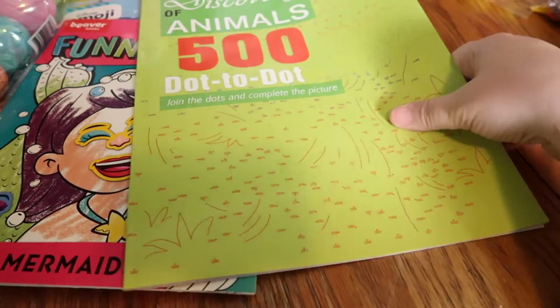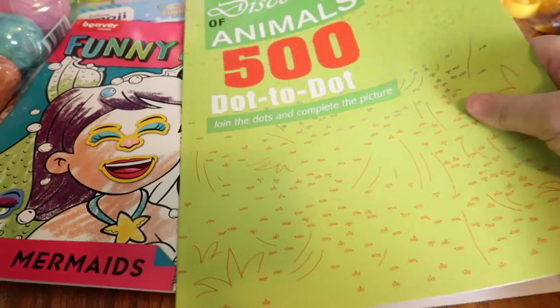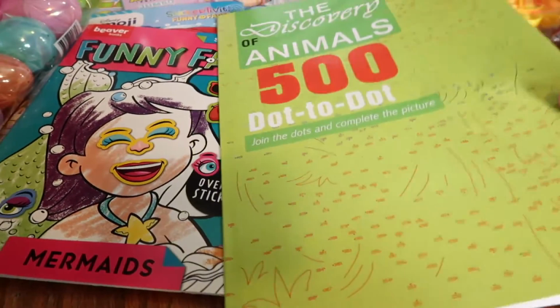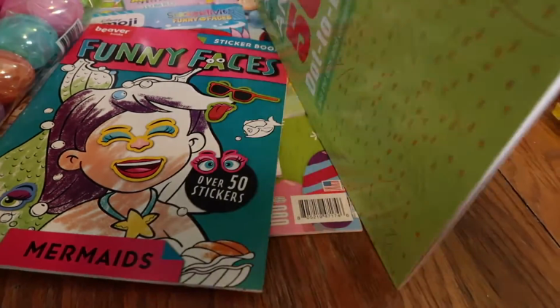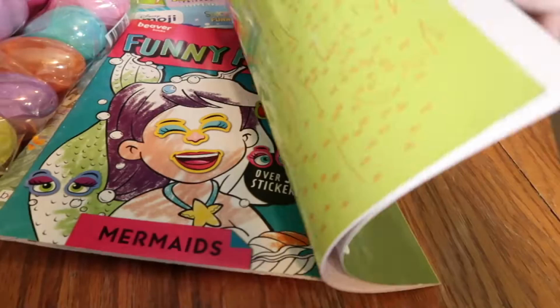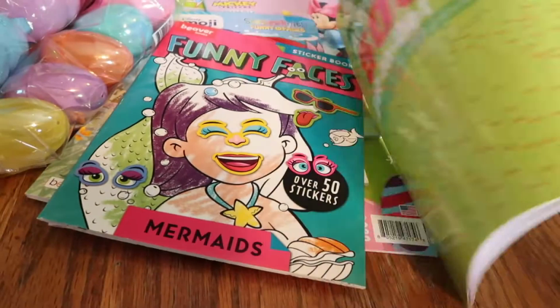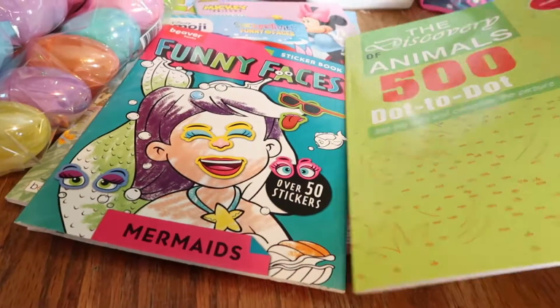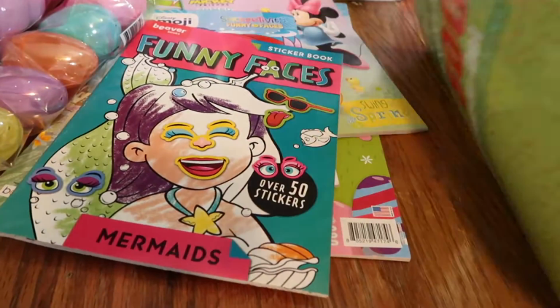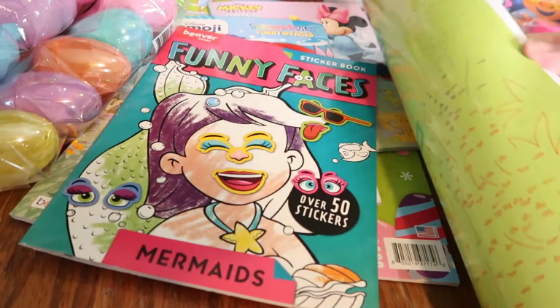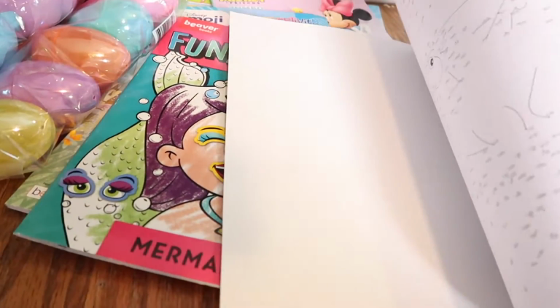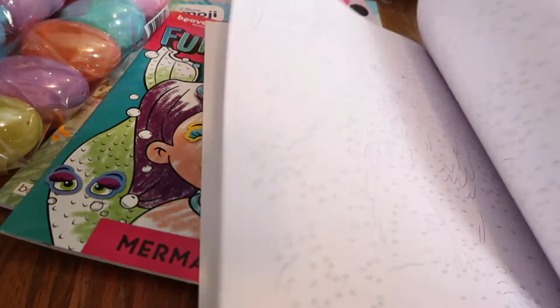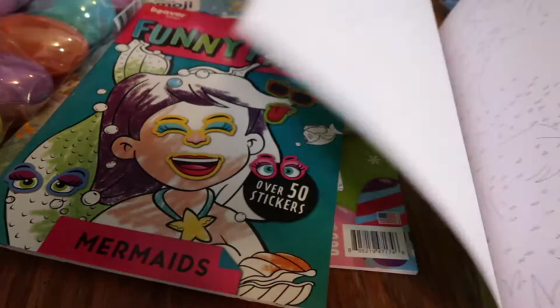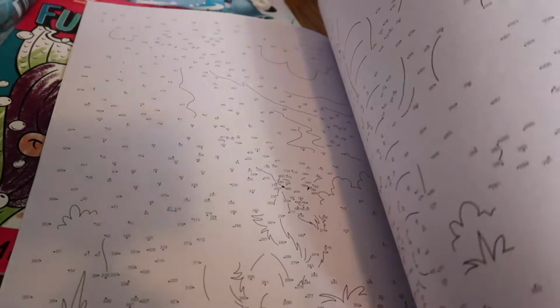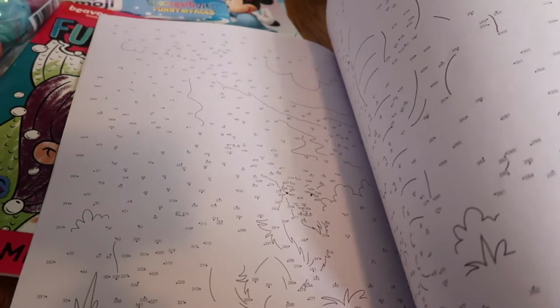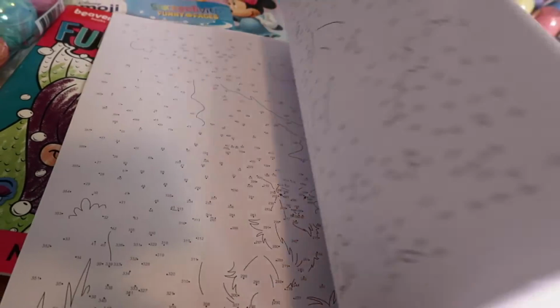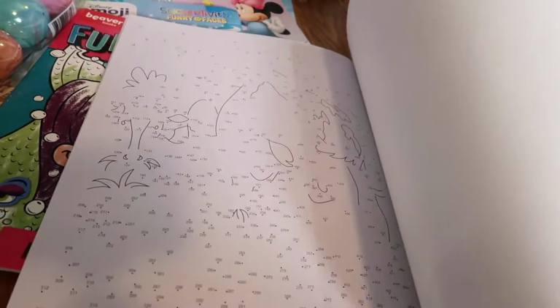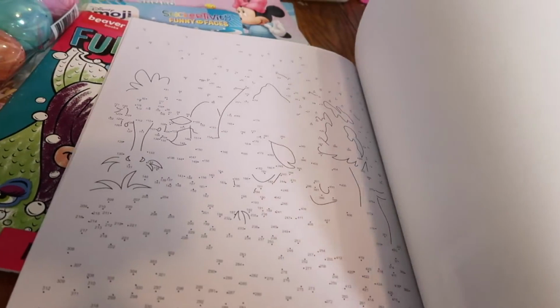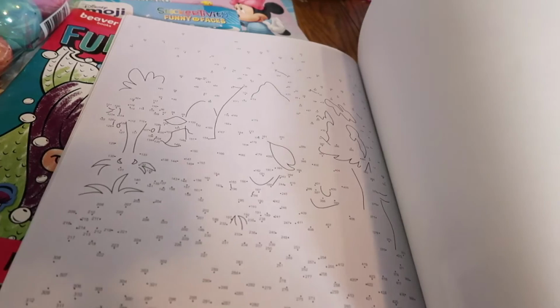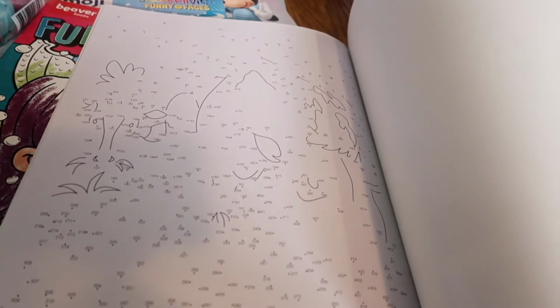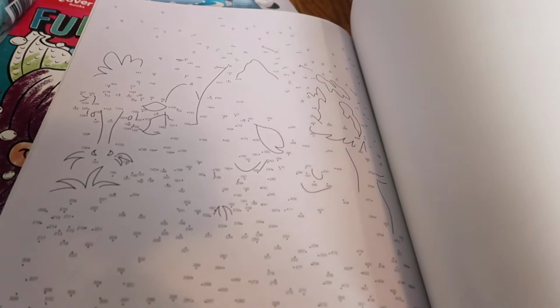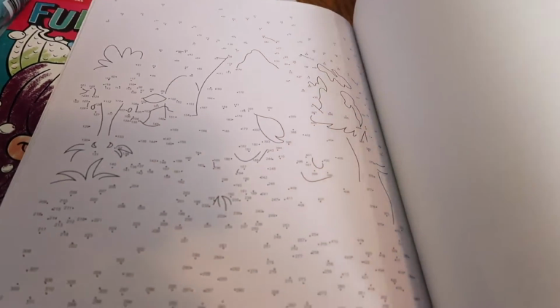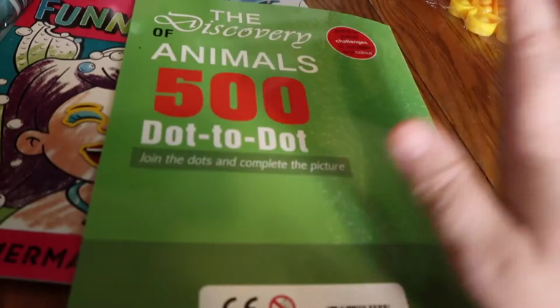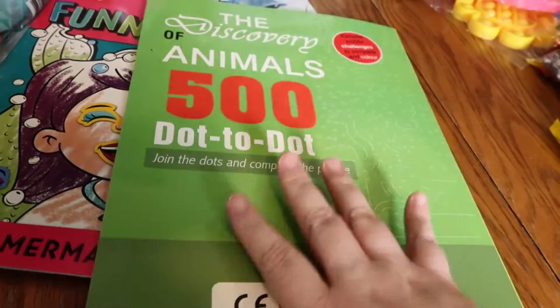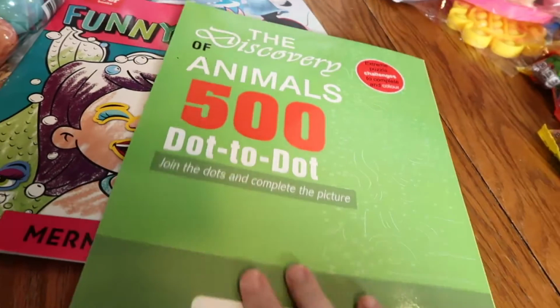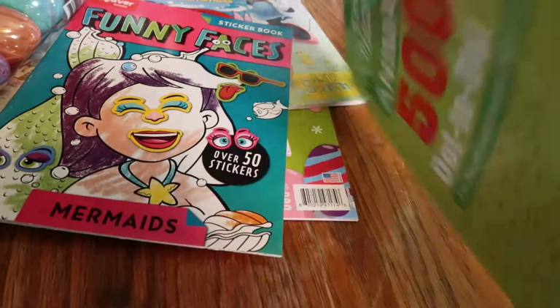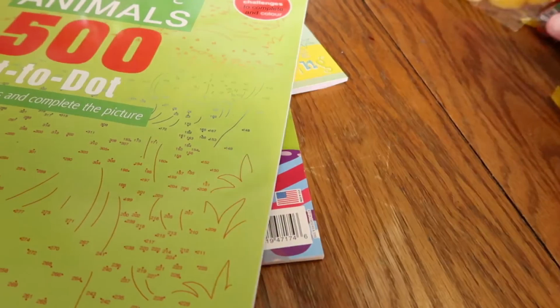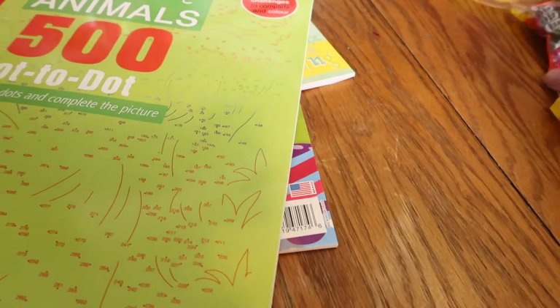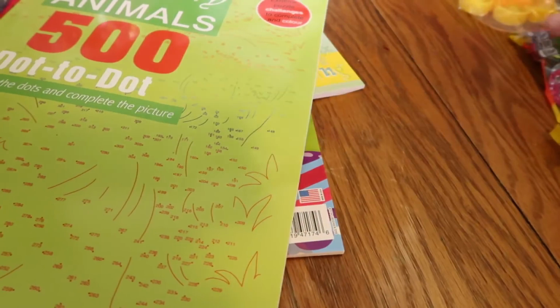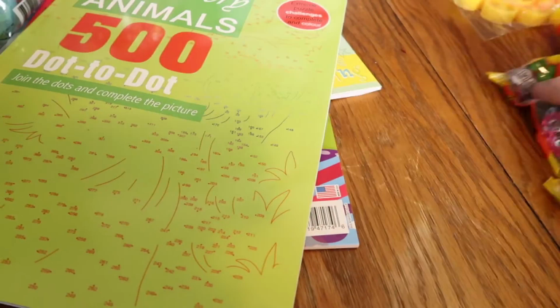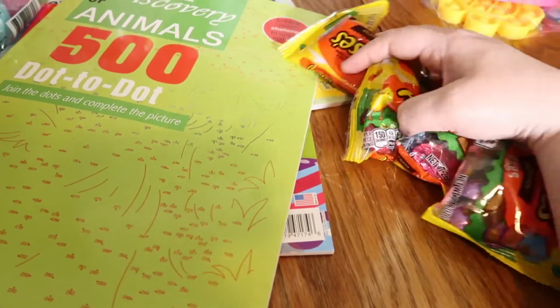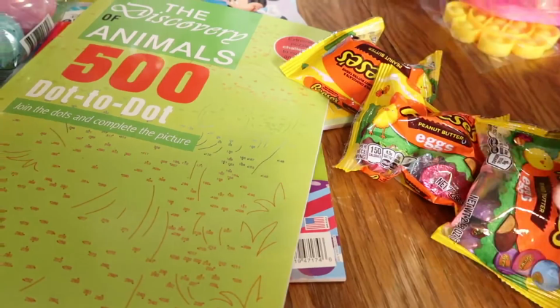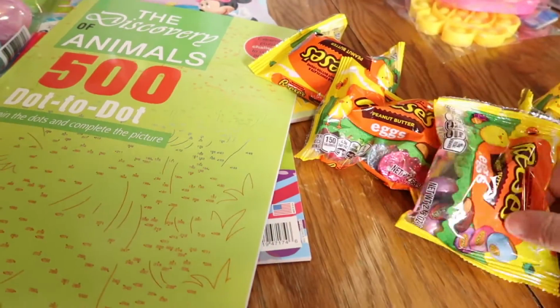I also picked Courtney up the Discovery of Animals 500-piece dot-to-dot. She said she's been on the hunt for a dot-to-dot, but this one is very detailed, so I think she's going to love that.